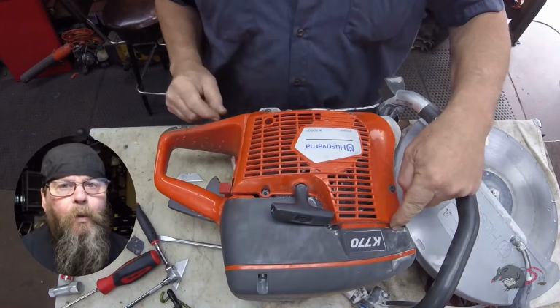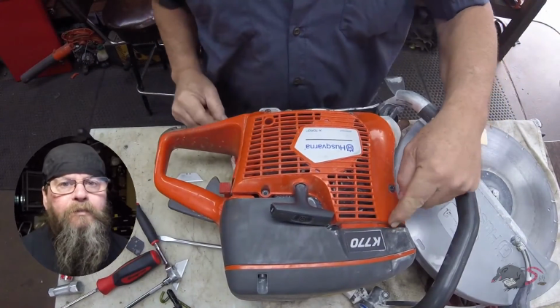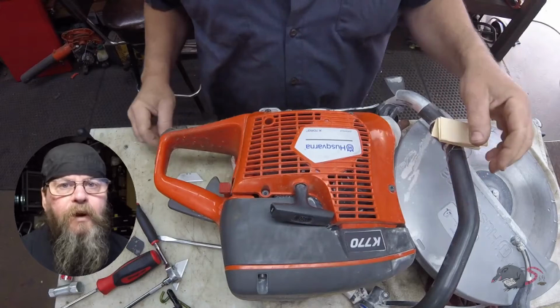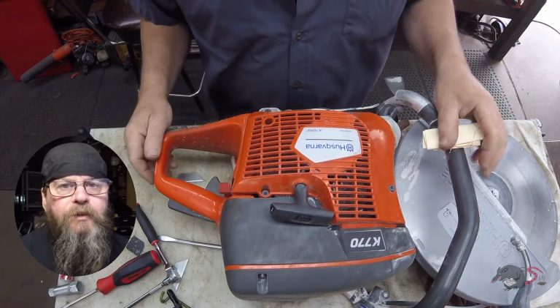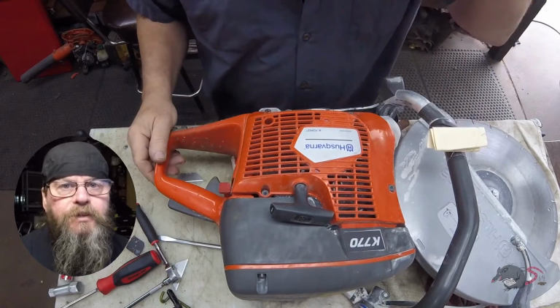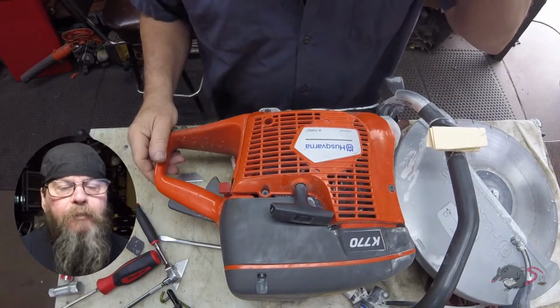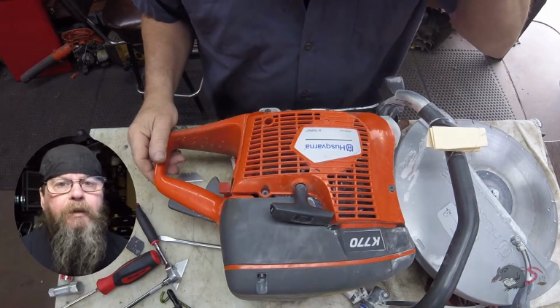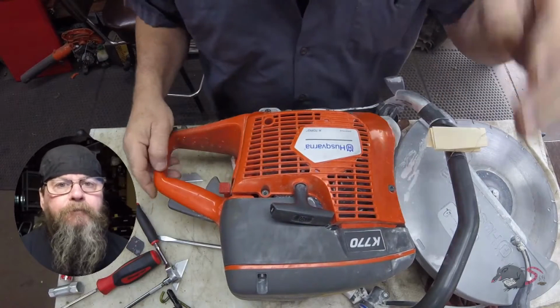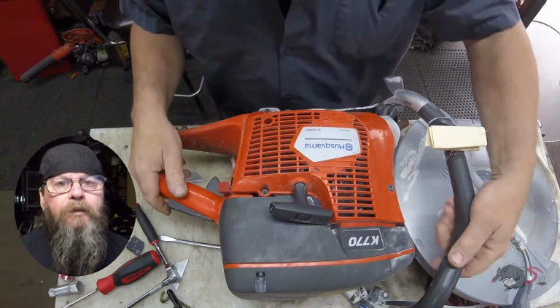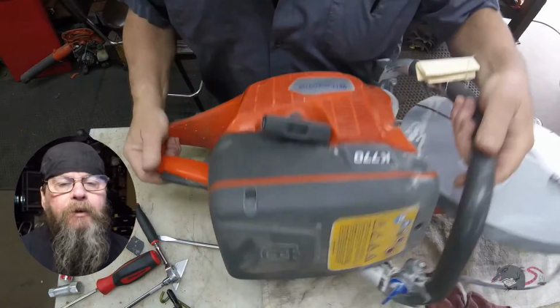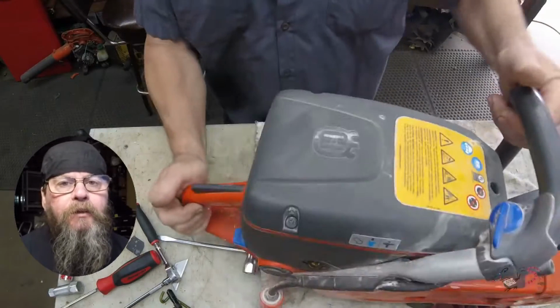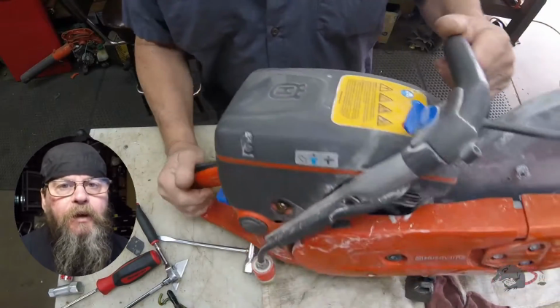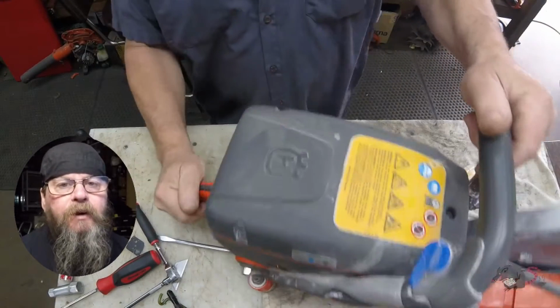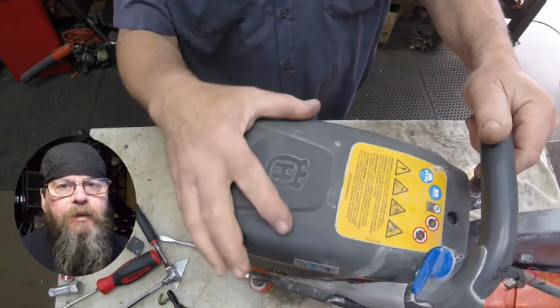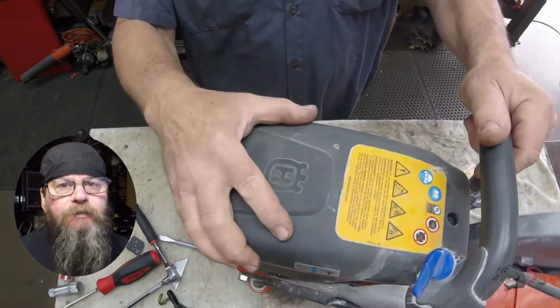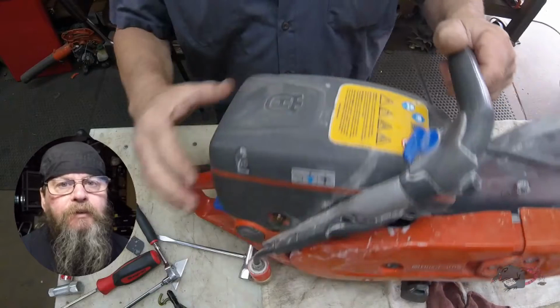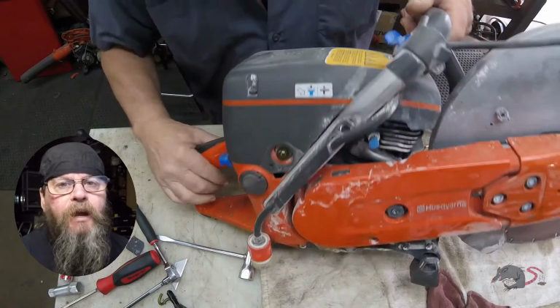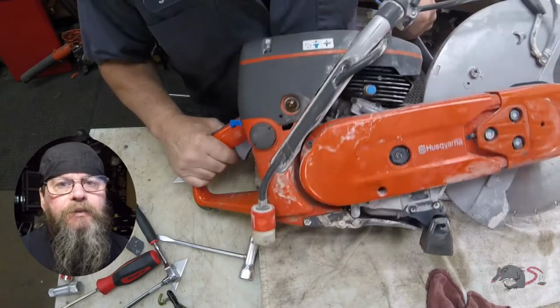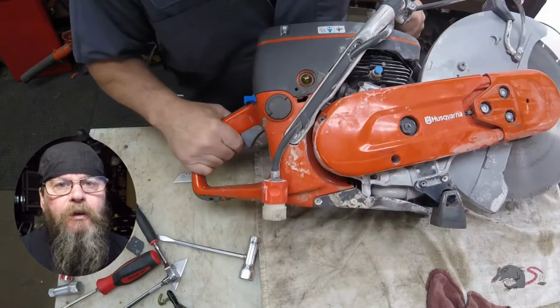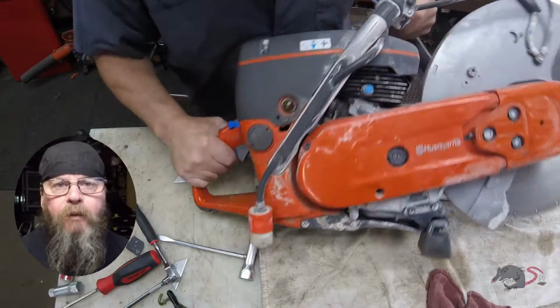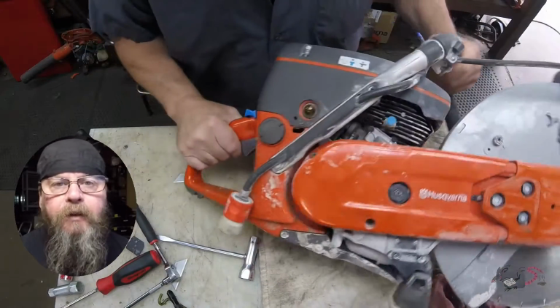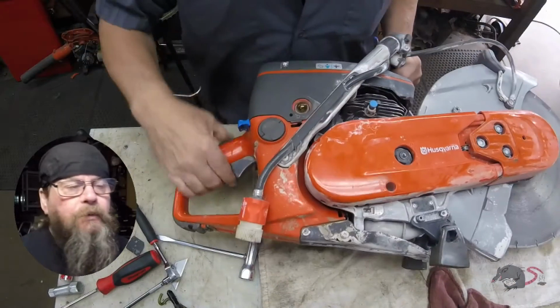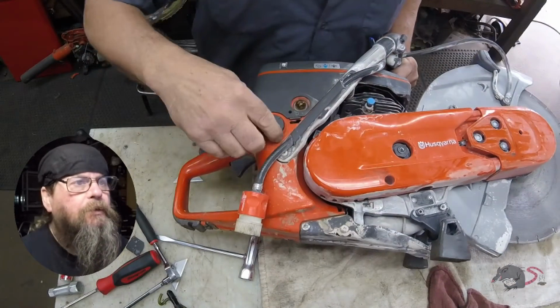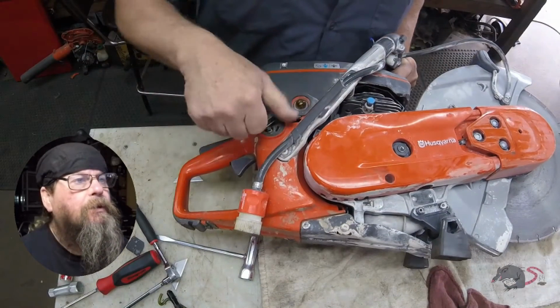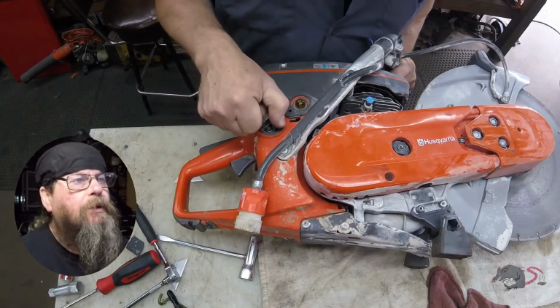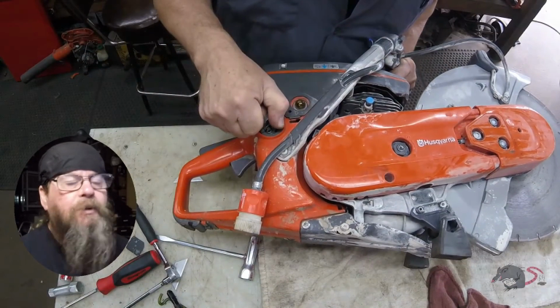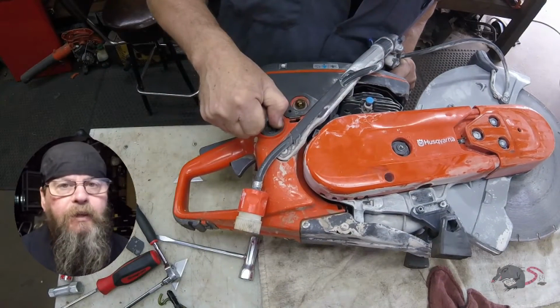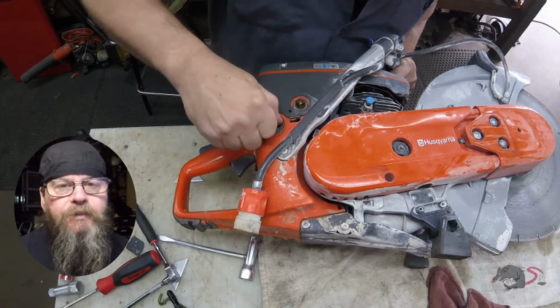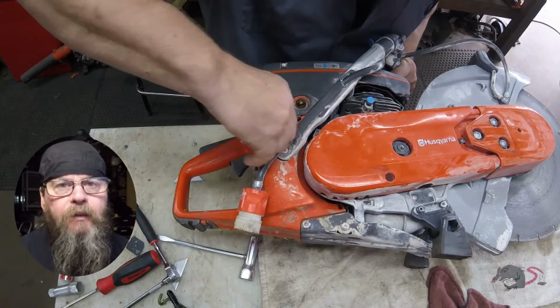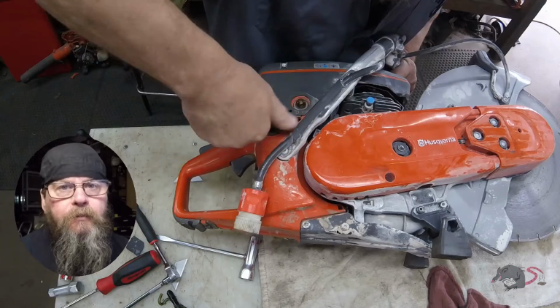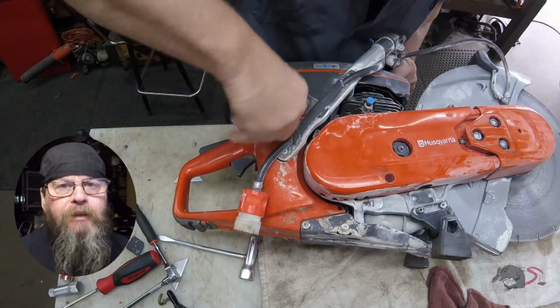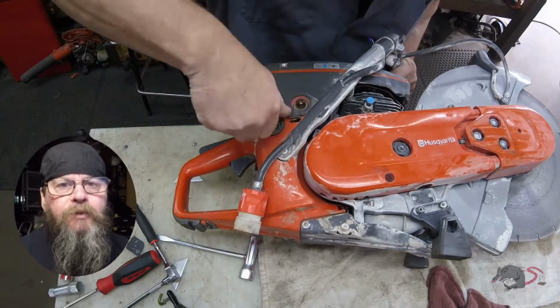Welcome, friends of the Greasy Shop Rag. Today we're going to take a look at a Husqvarna K770 concrete saw, or power cutter. The customer complaint is that it leaks fuel.